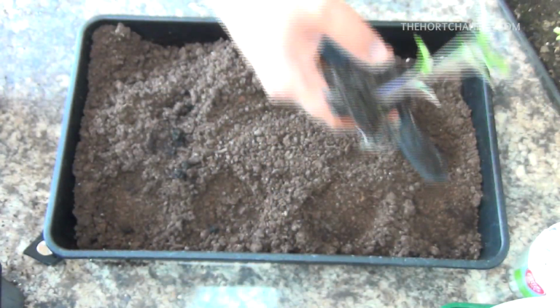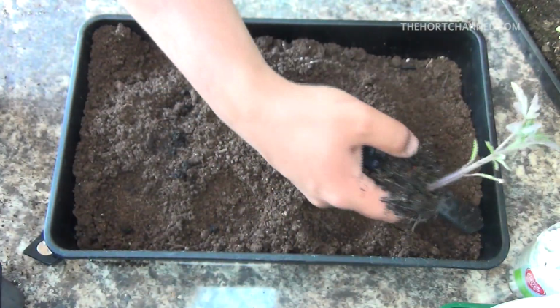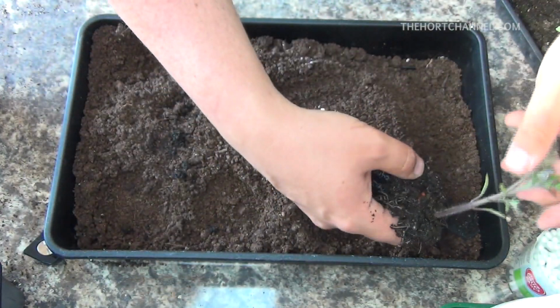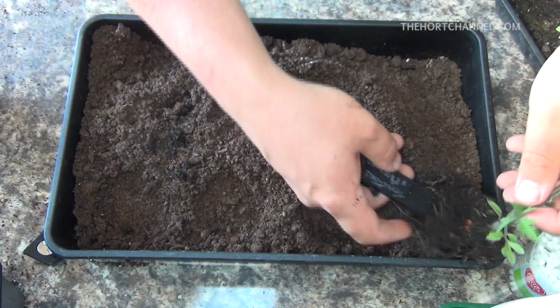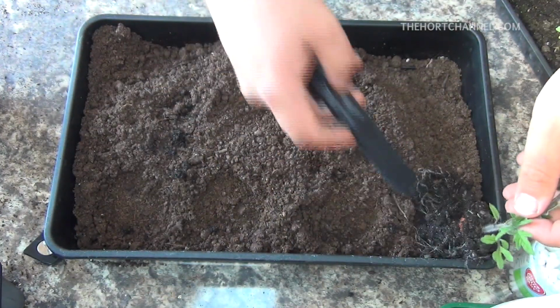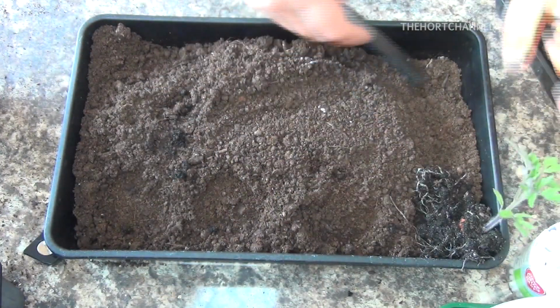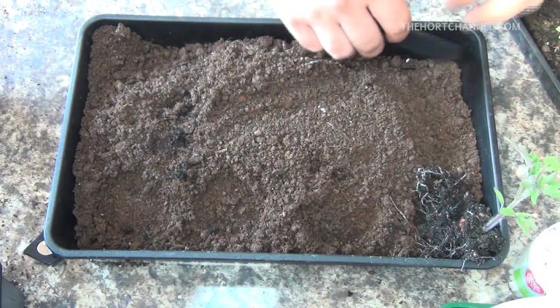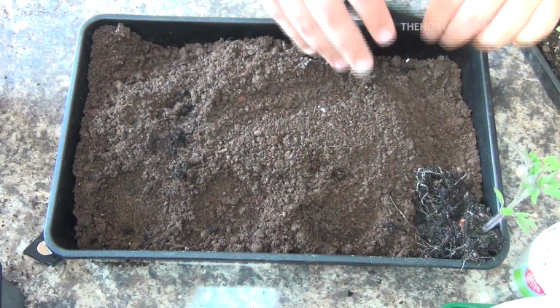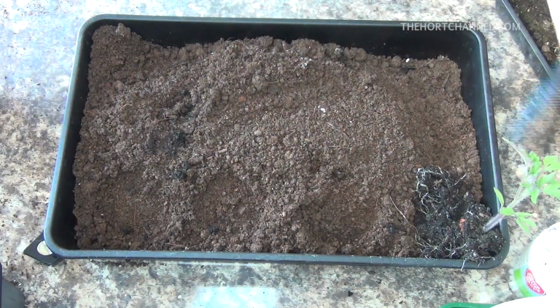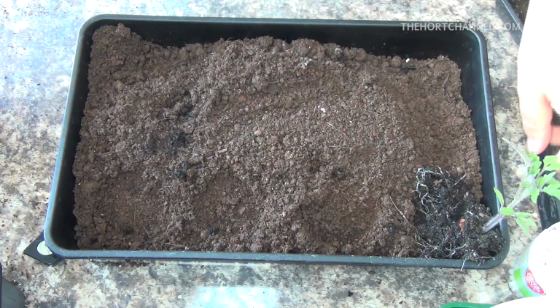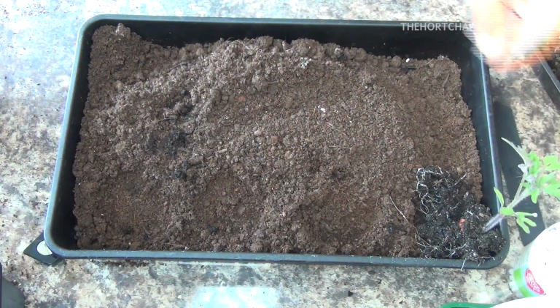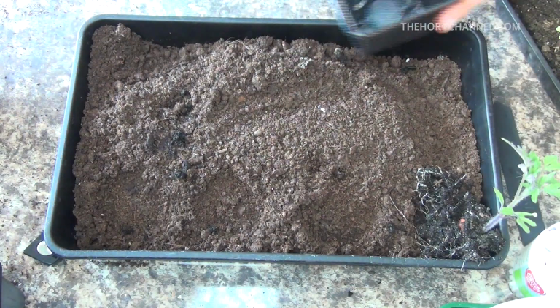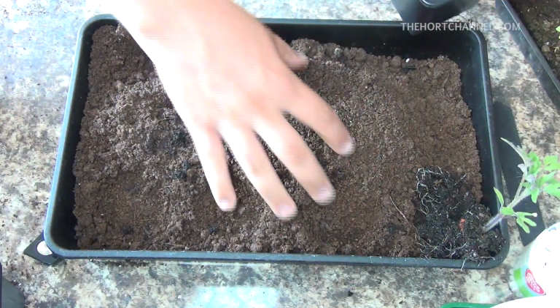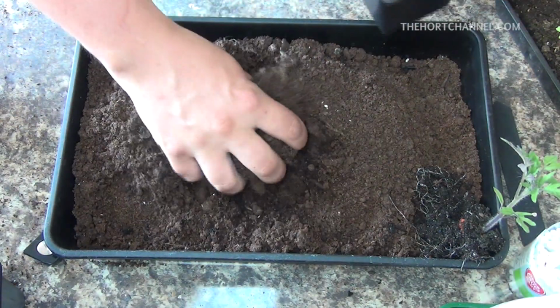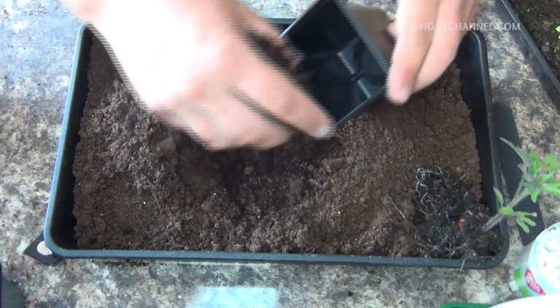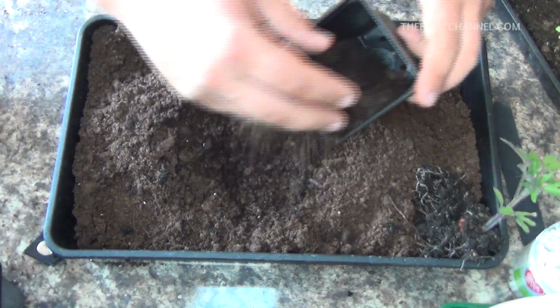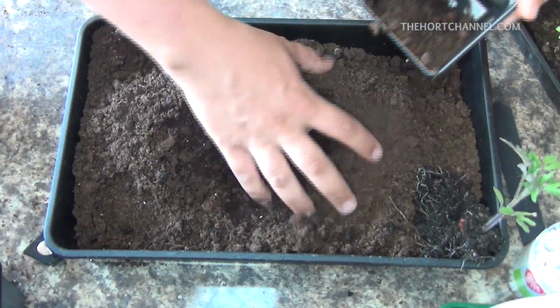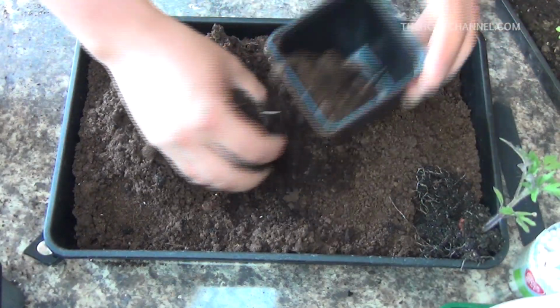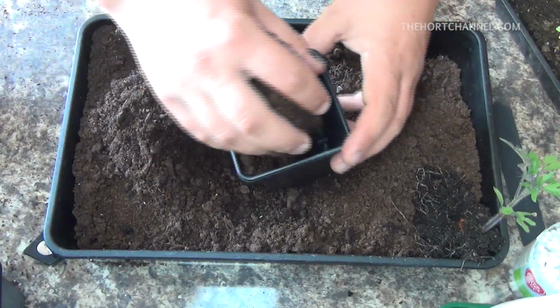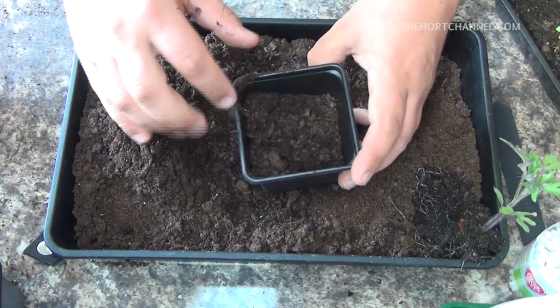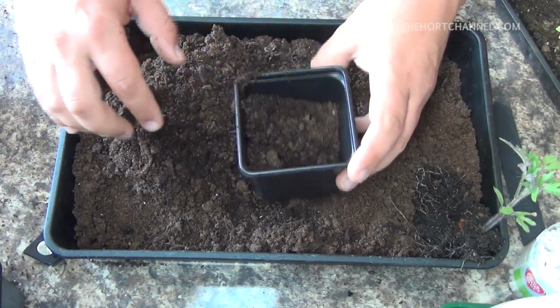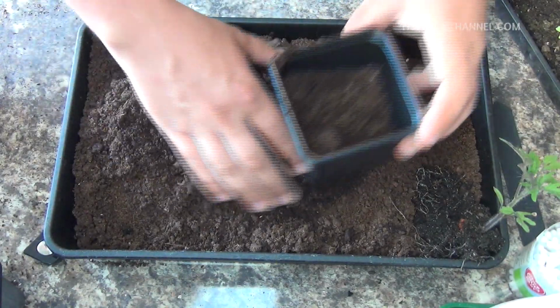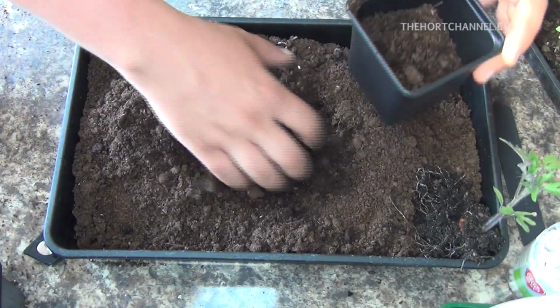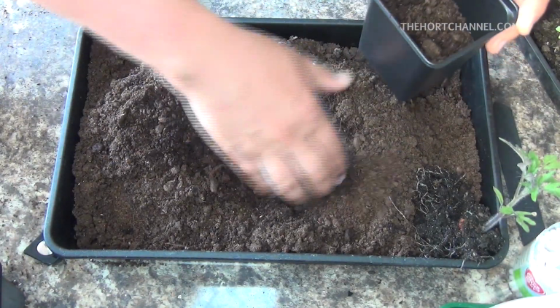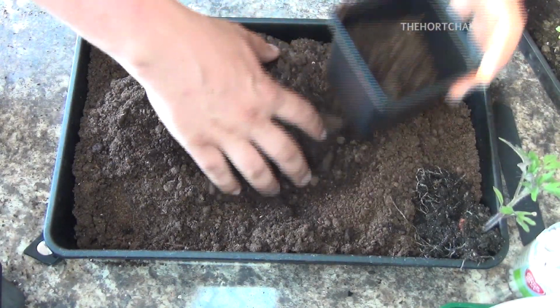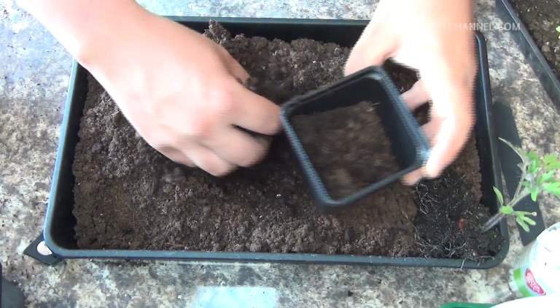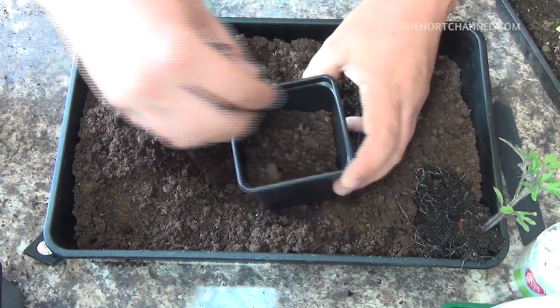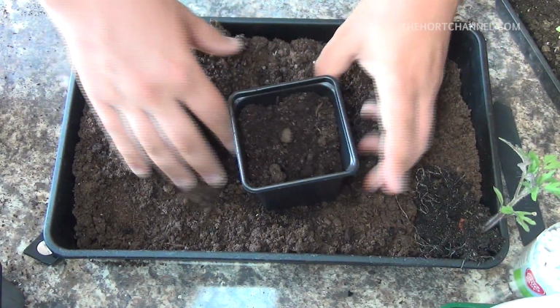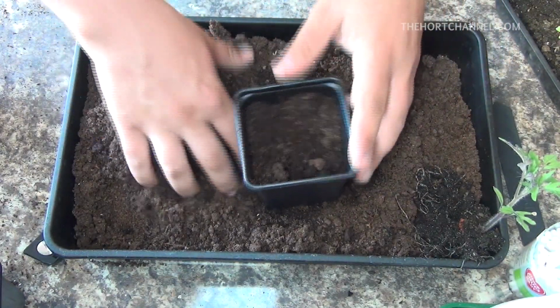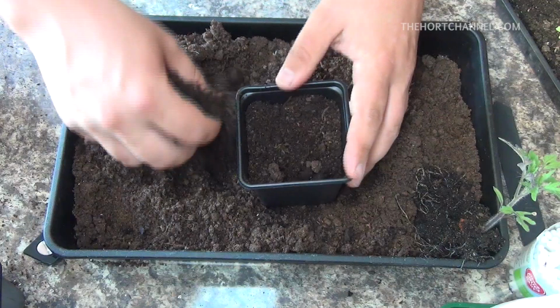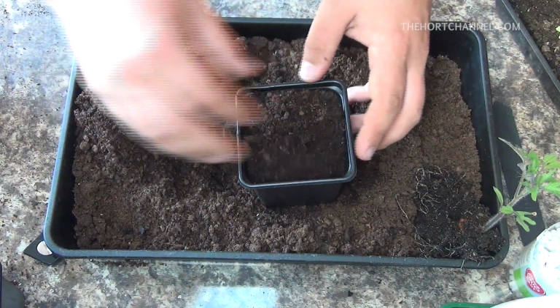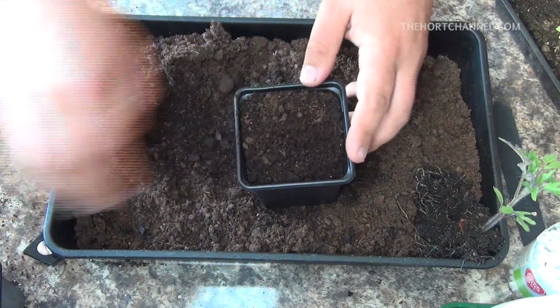Now we're going to put these into a bigger pot, and this will be the one and only time that we transplant. From this size pot, they'll then go into the greenhouse or into grow bags, whatever you wish.